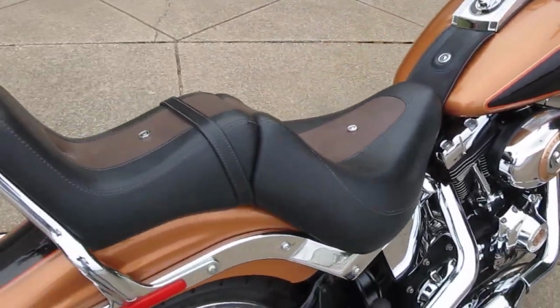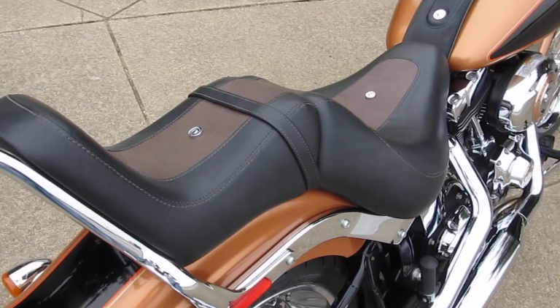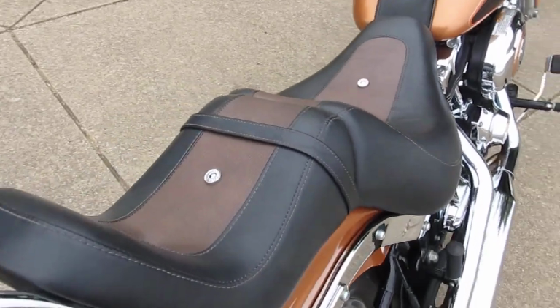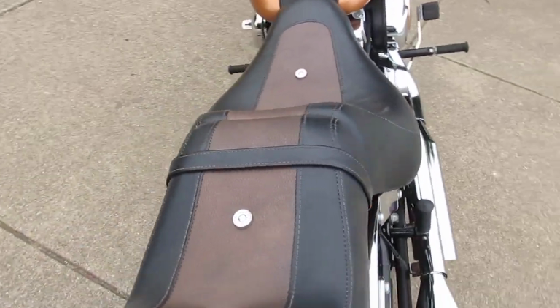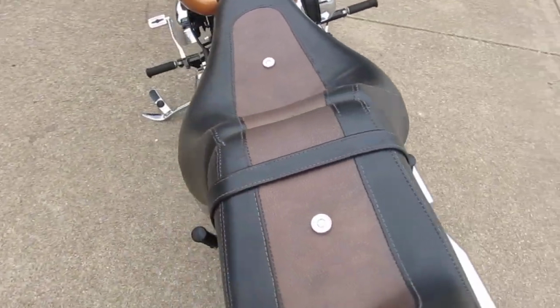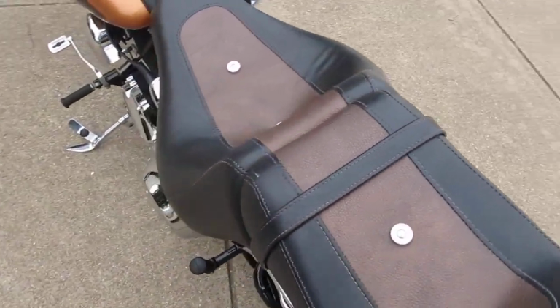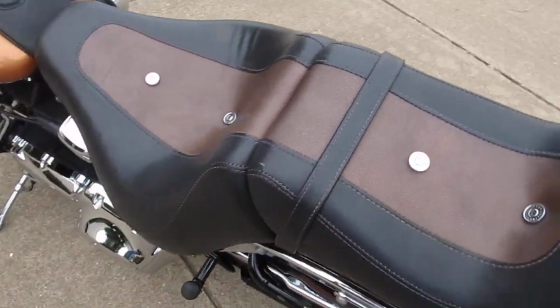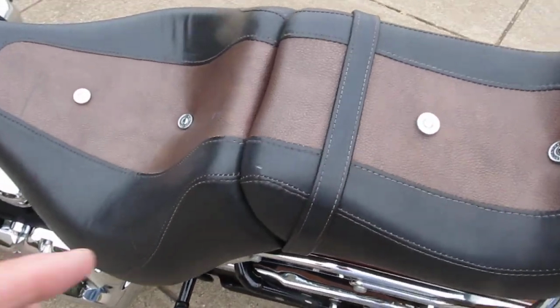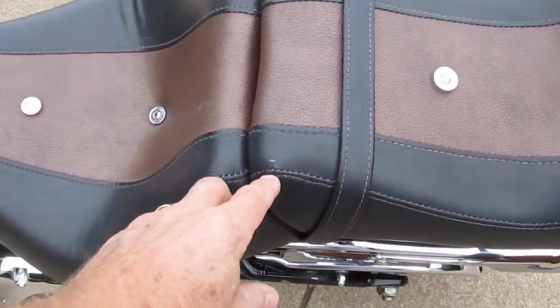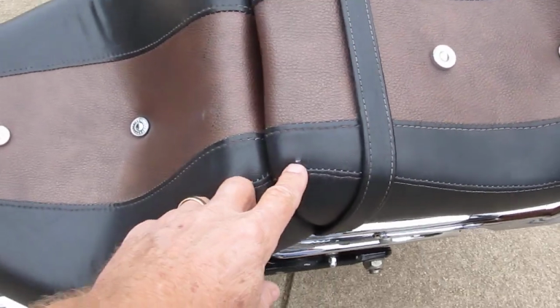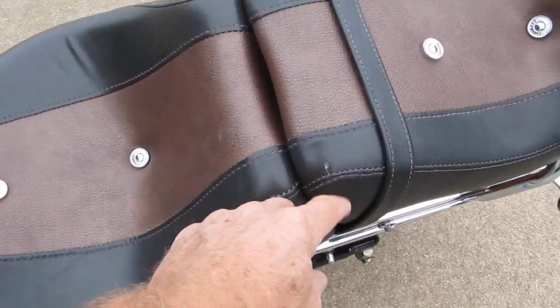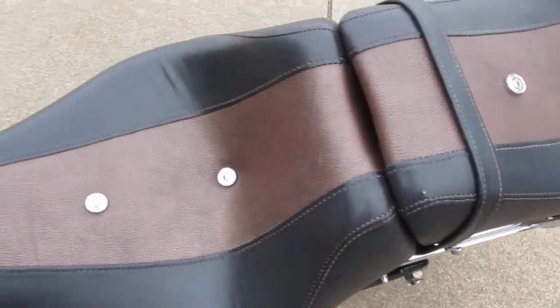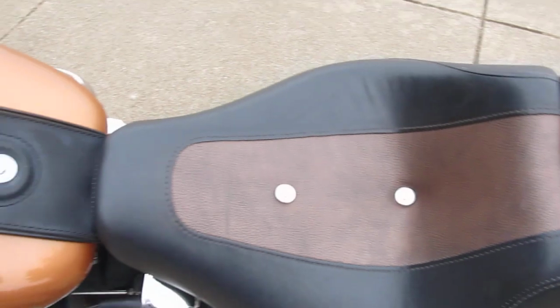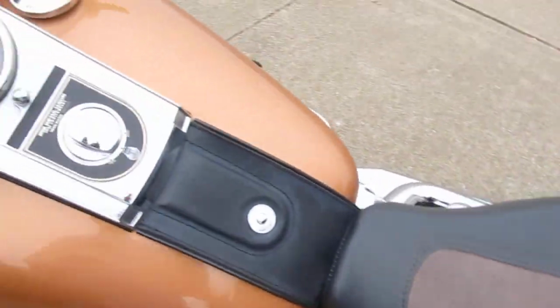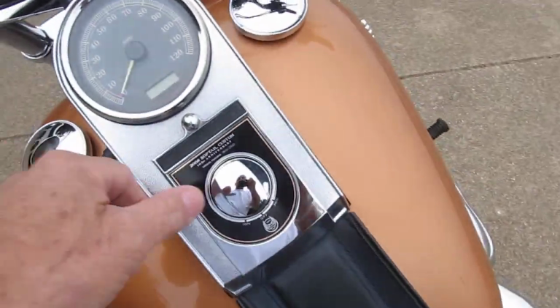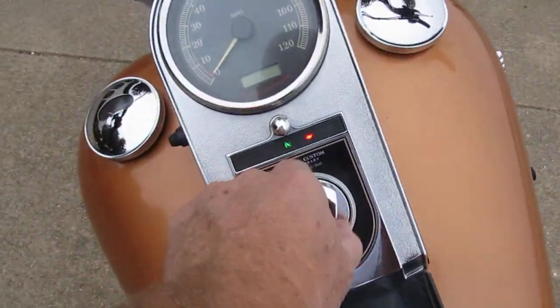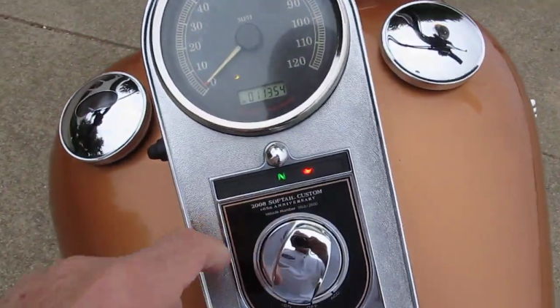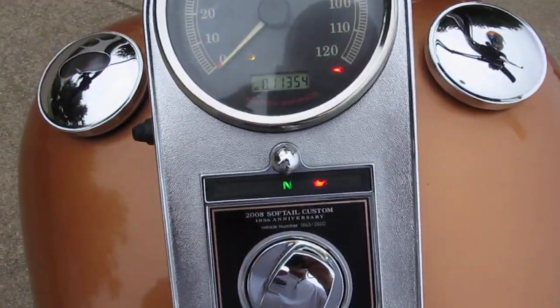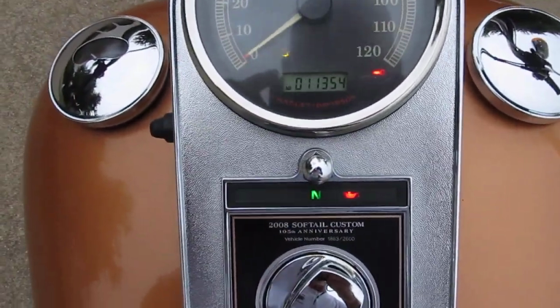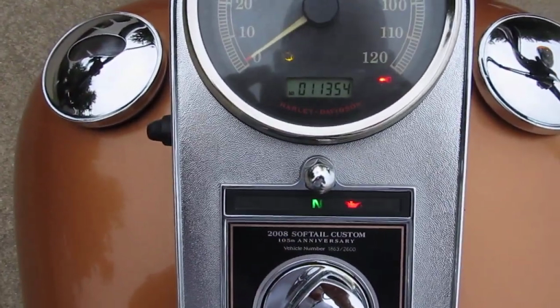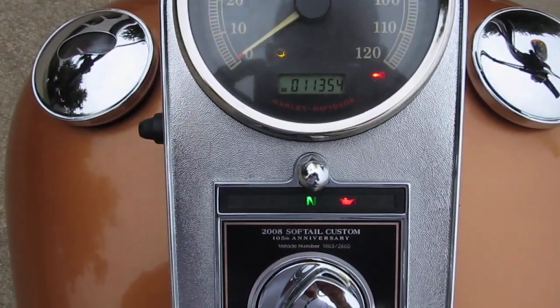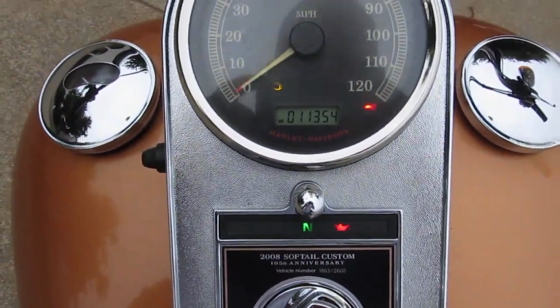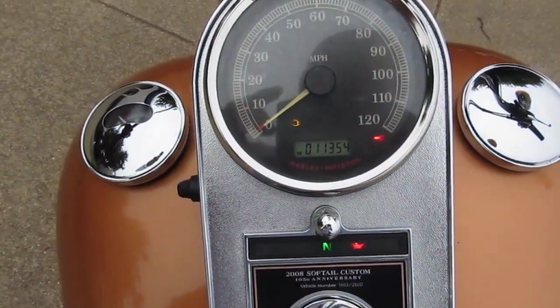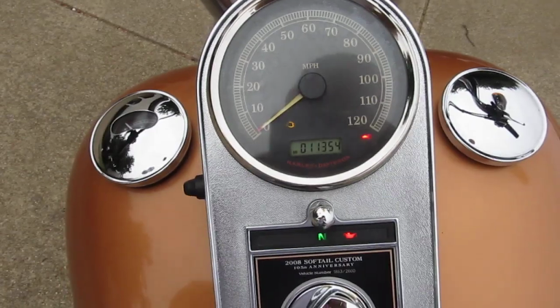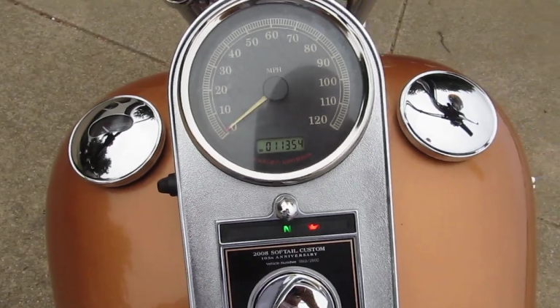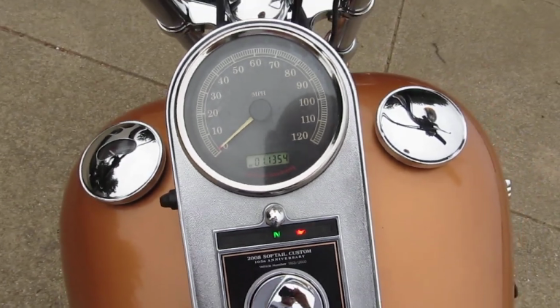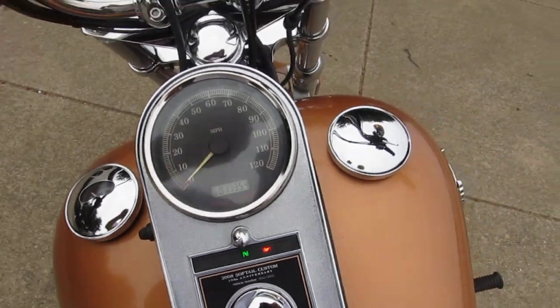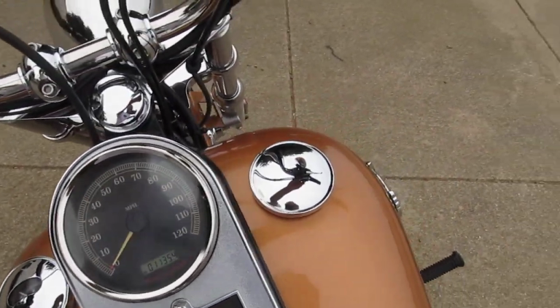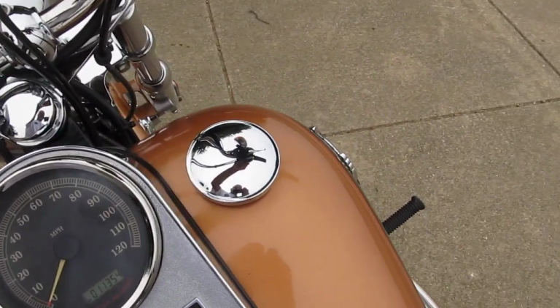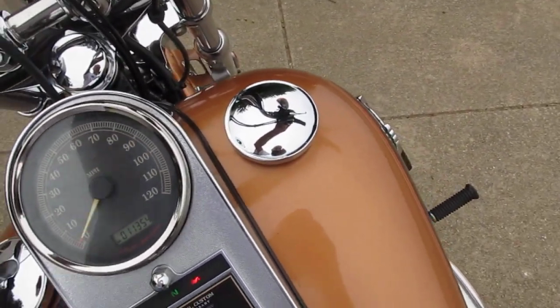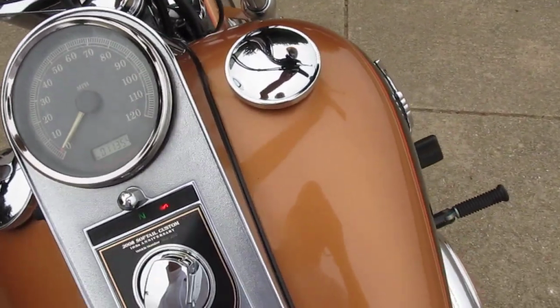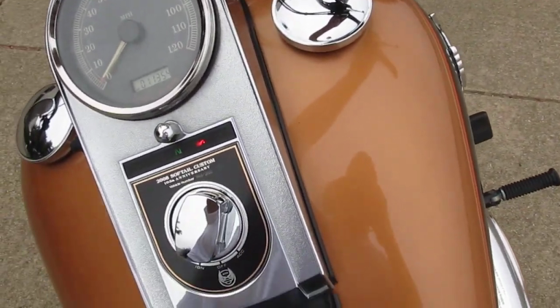There was one little pick that I saw on the seat. Let's fire it up and see what it sounds like. It's got 11,354 miles on it, and it's got a really nice sound.